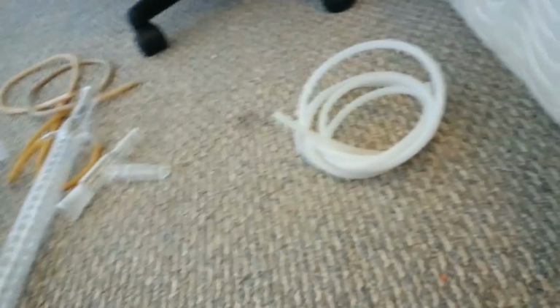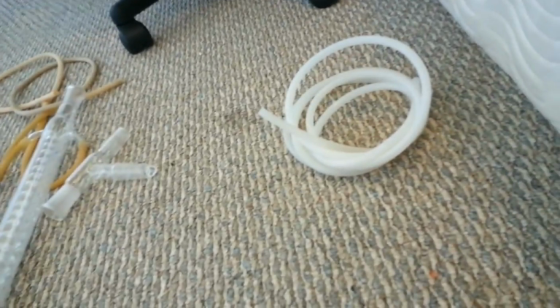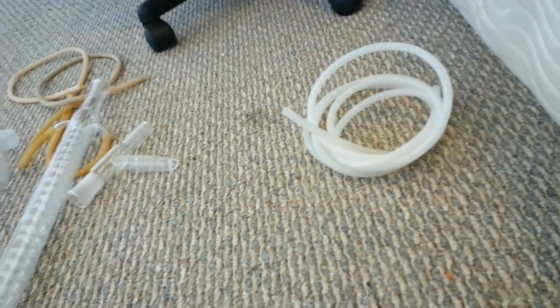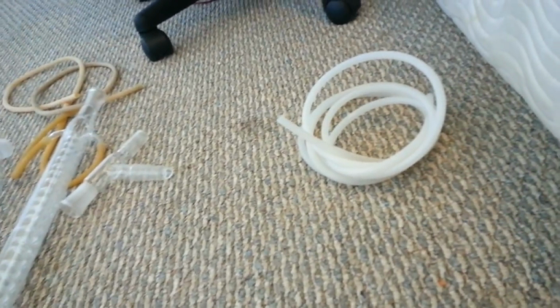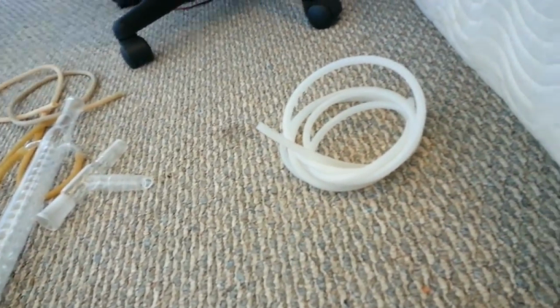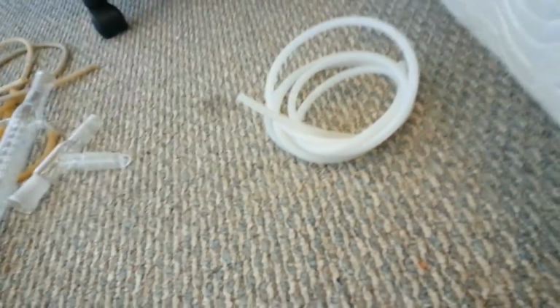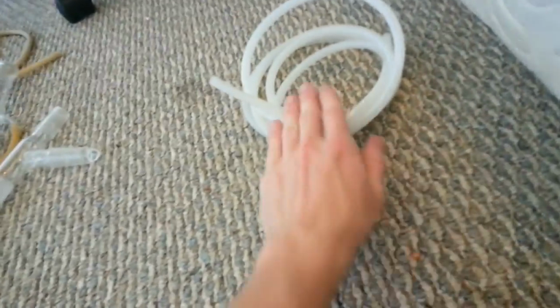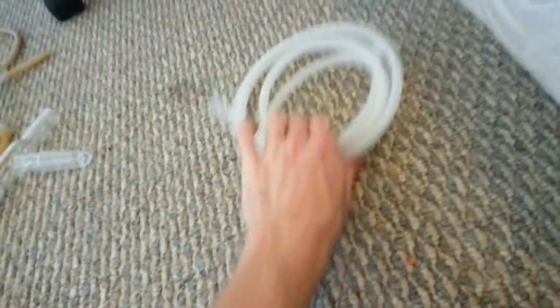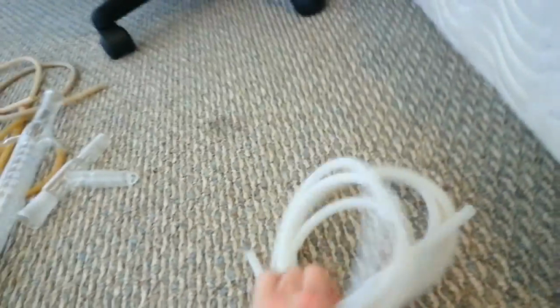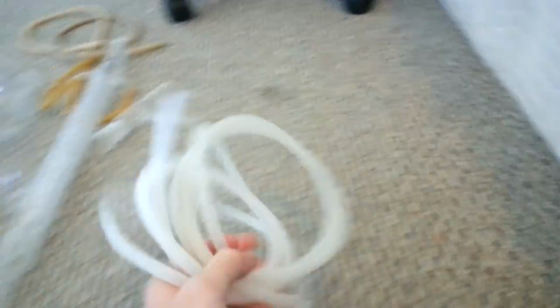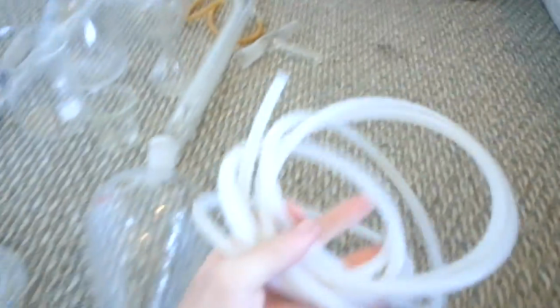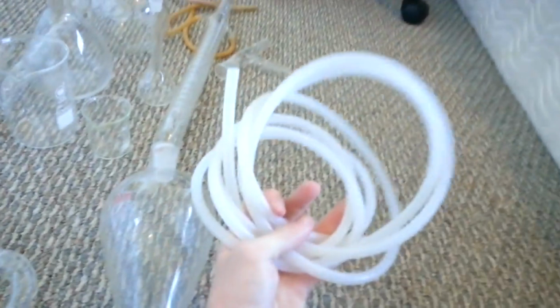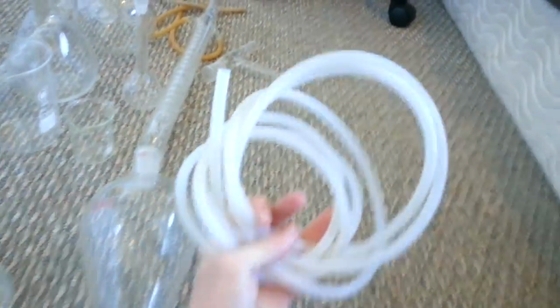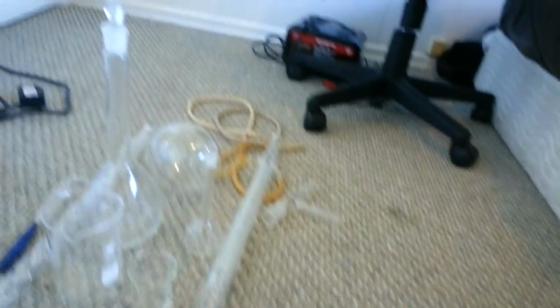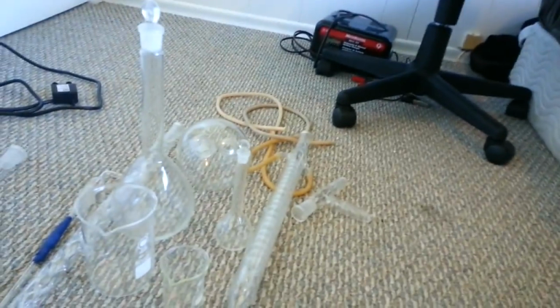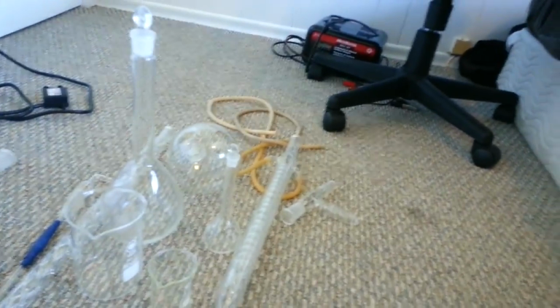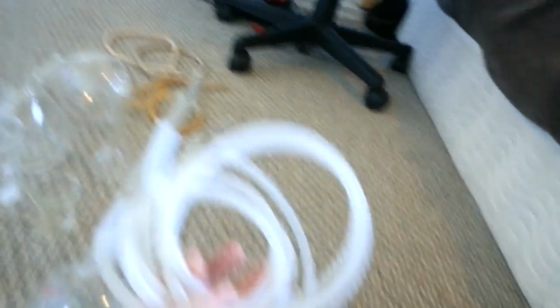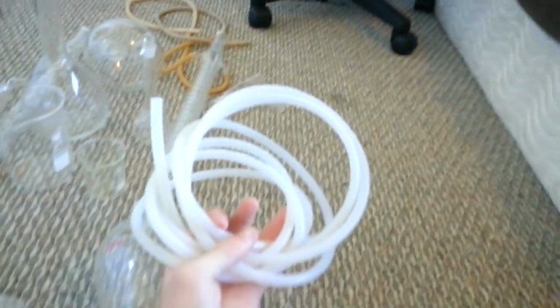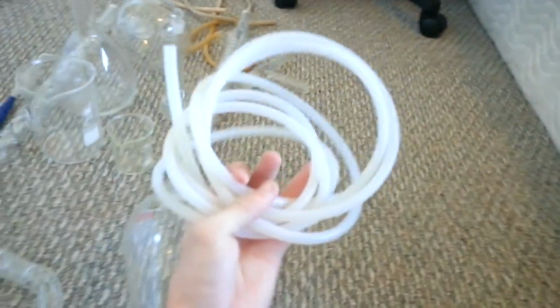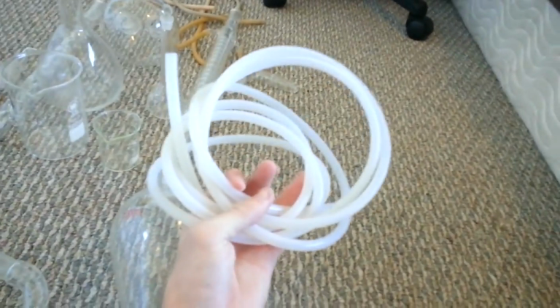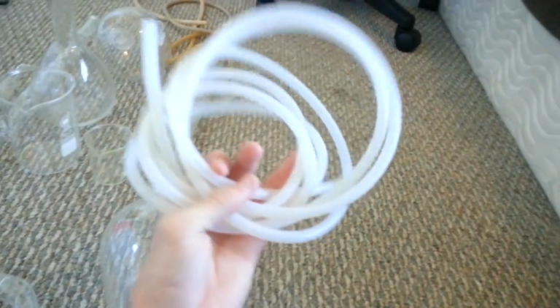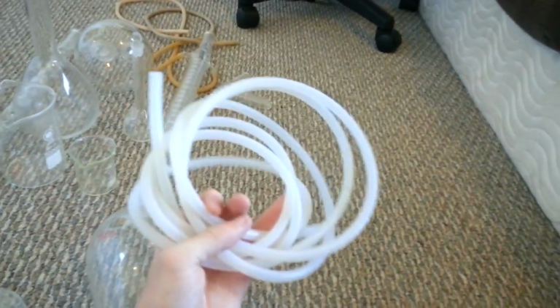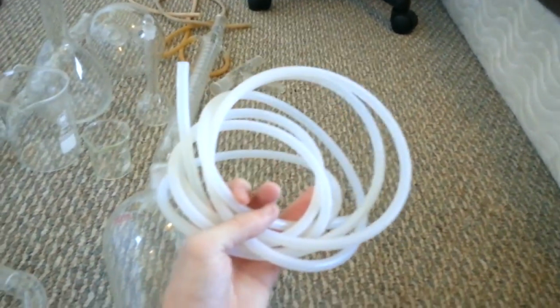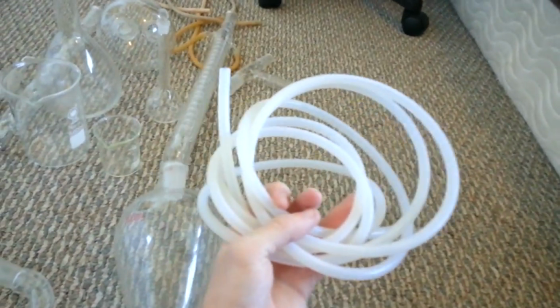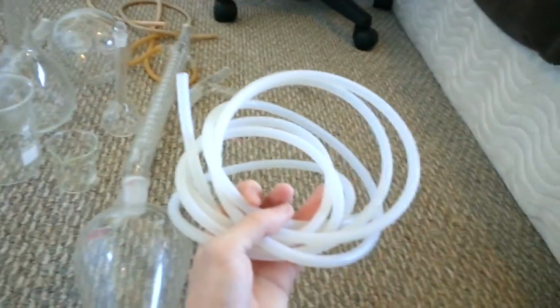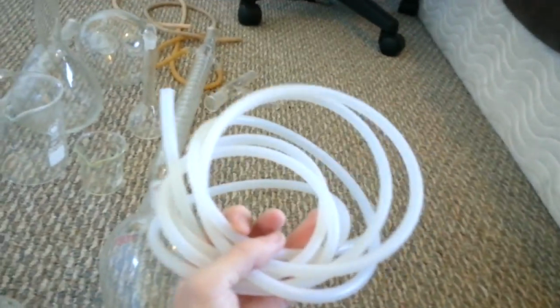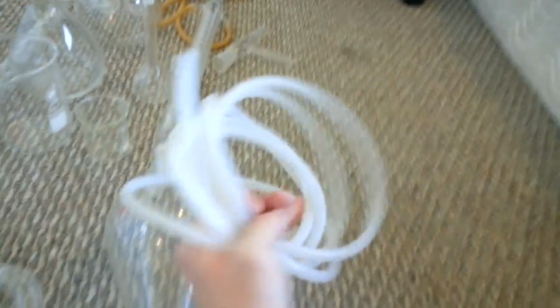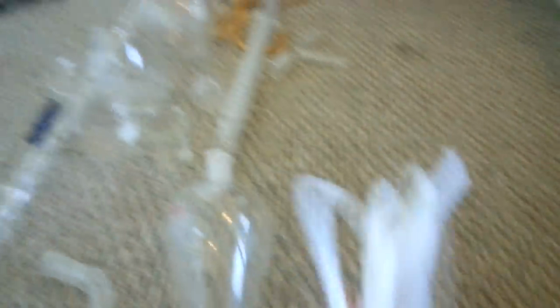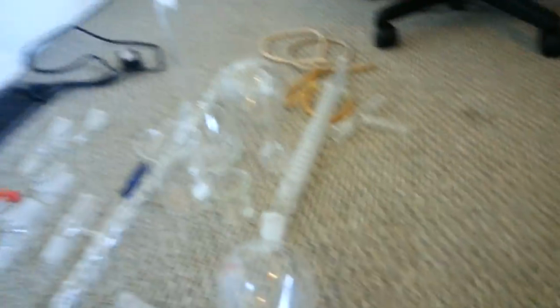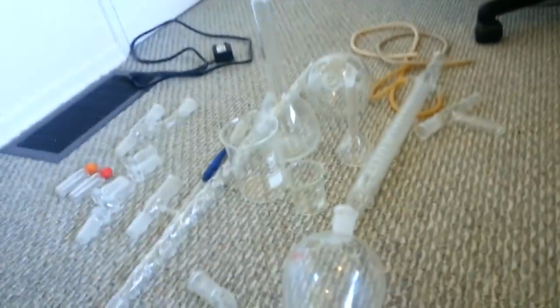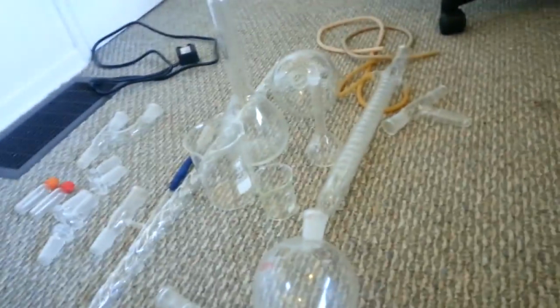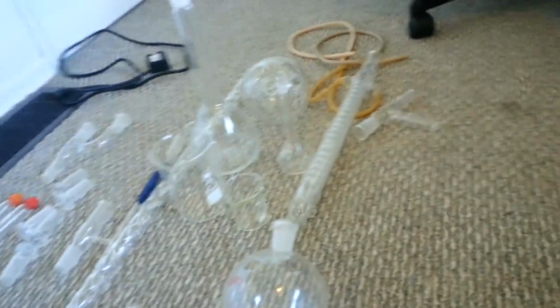Get some tubing. If you're dealing with gases or anything like that, it's good to have. This is silicon tubing. You can also use rubber tubing, or teflon tubing is super good because it doesn't react with hardly anything — unfortunately, I don't have any of that.